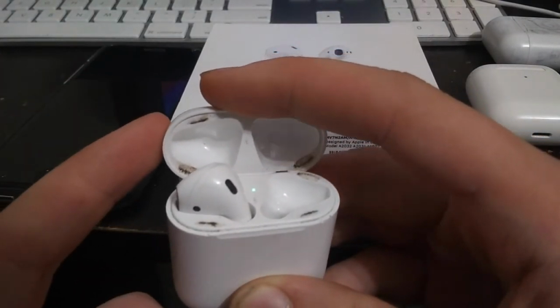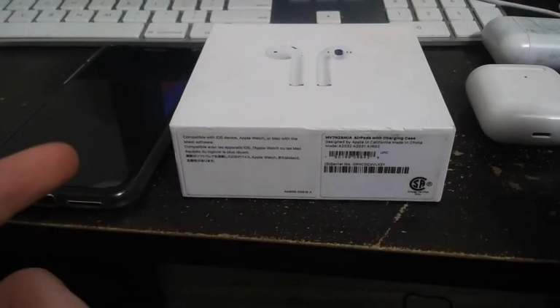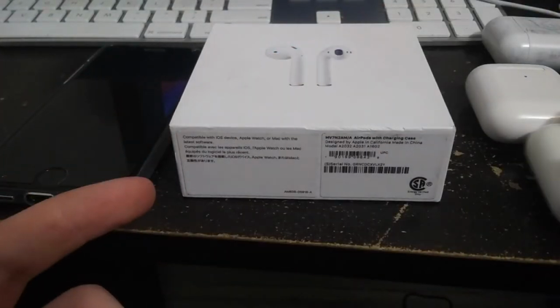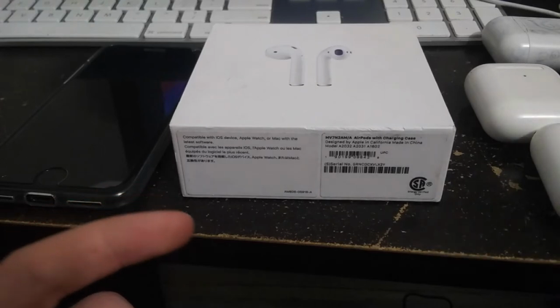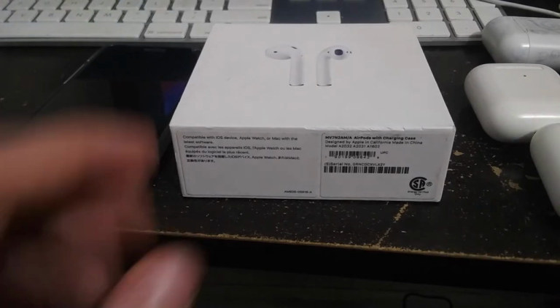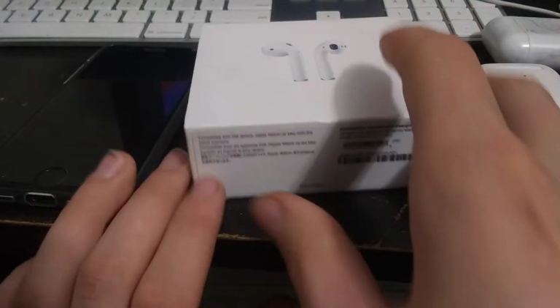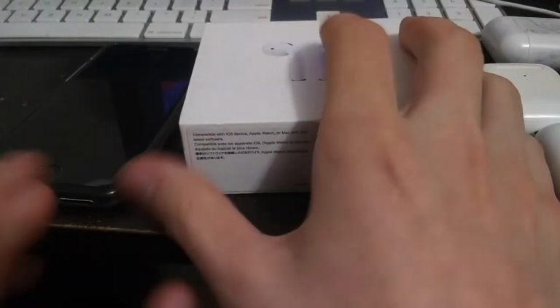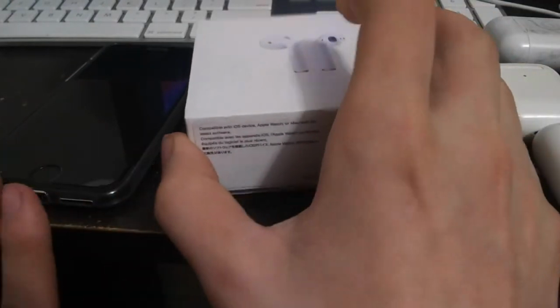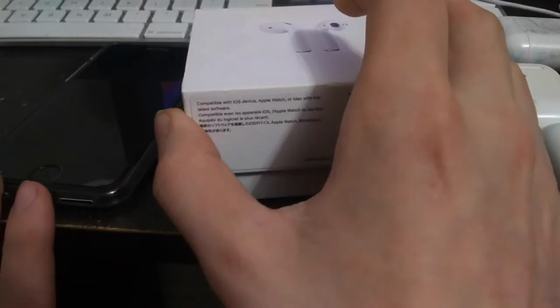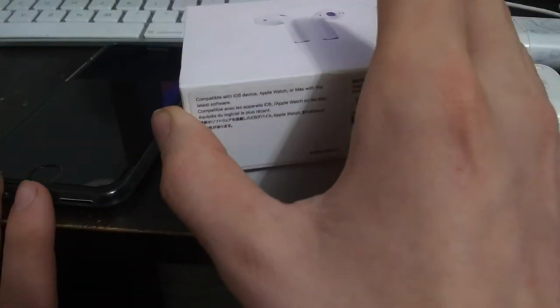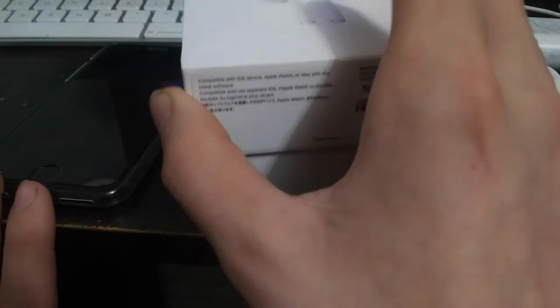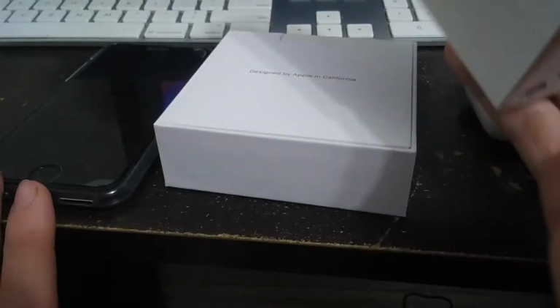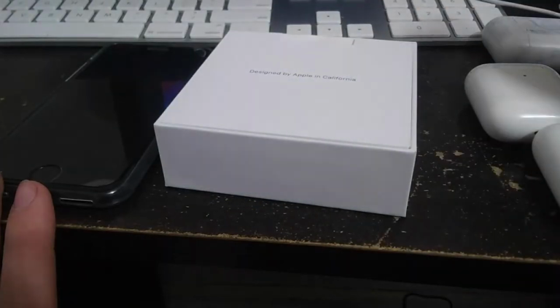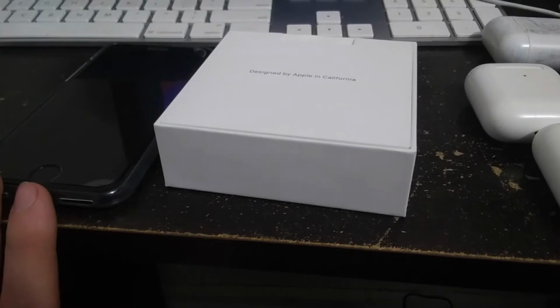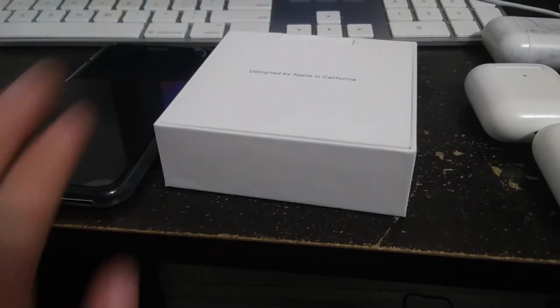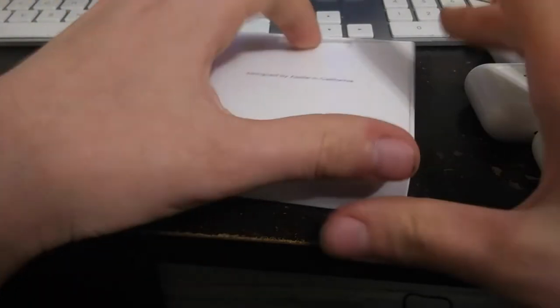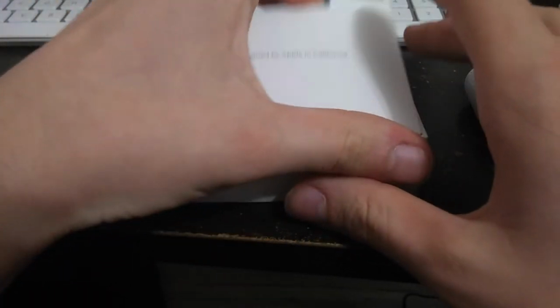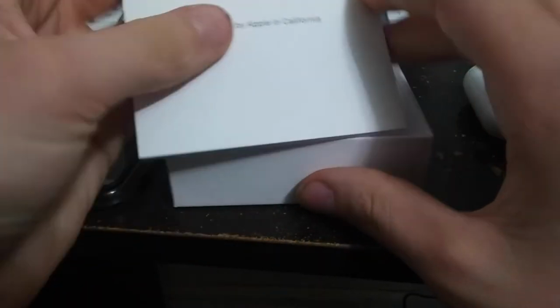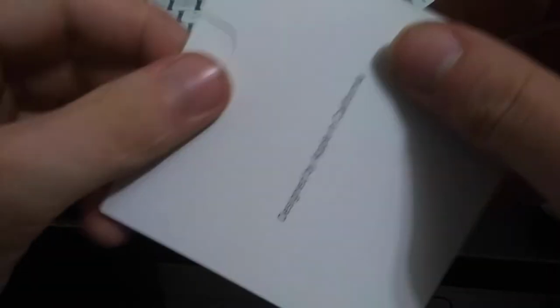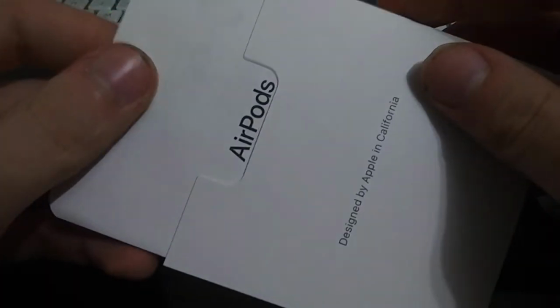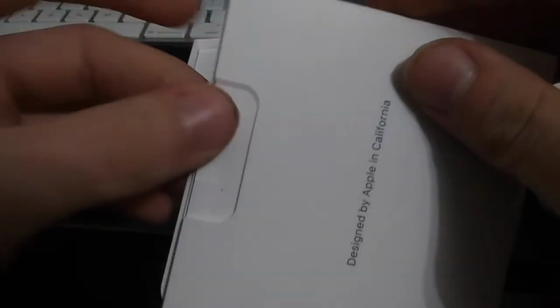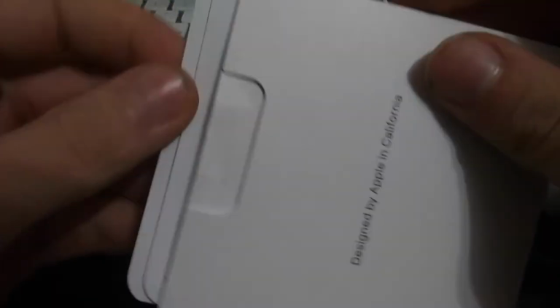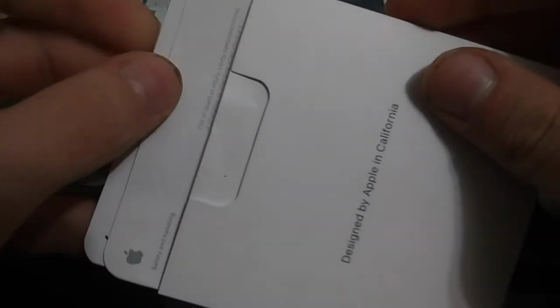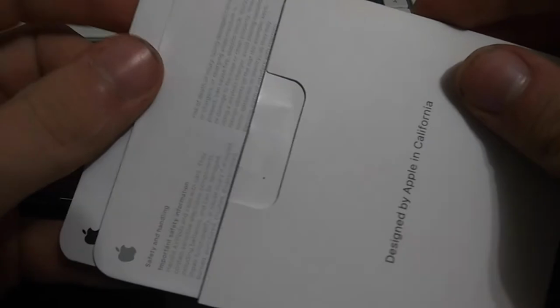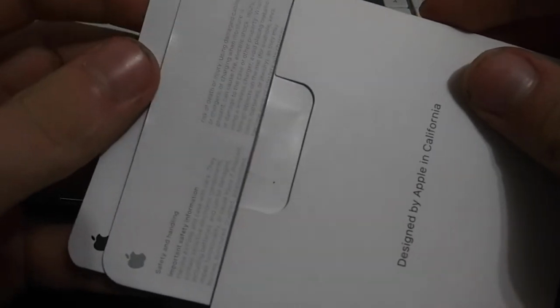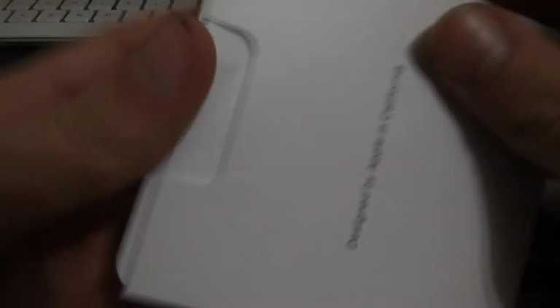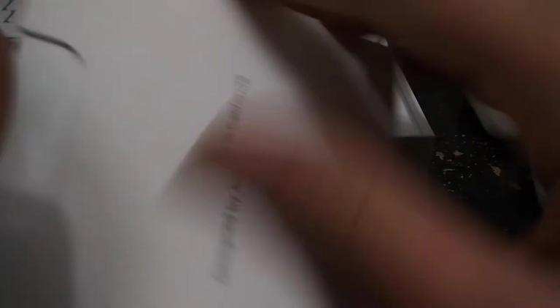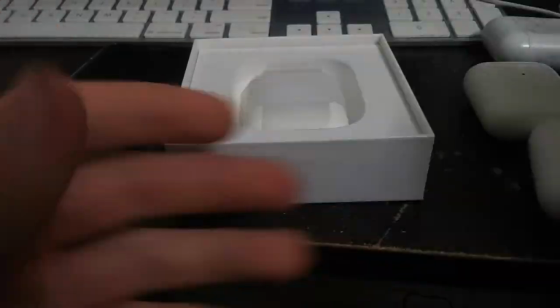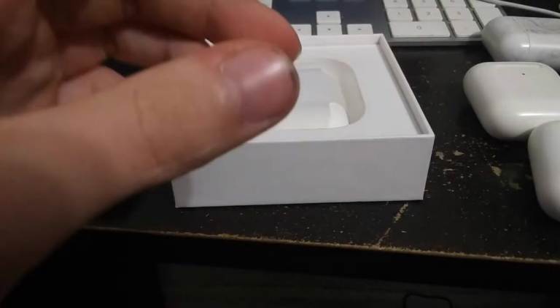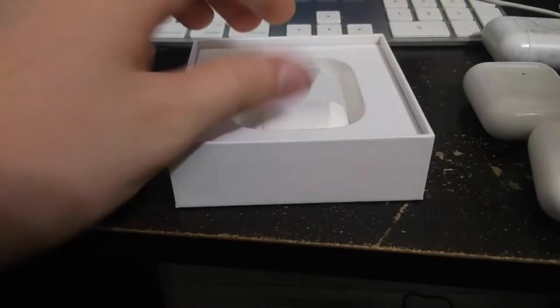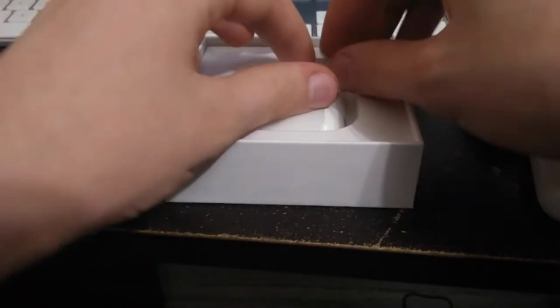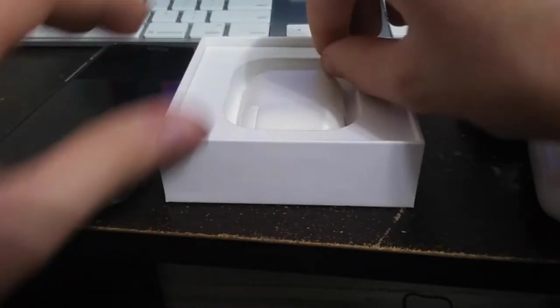This is the third time I'm making this video. Let's get to the unboxing — designed by Apple in California. There's the manual, the safety and handling booklet. These are second gen, so they're compatible with iOS 12 and later.